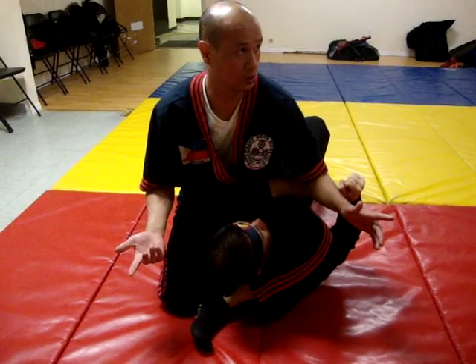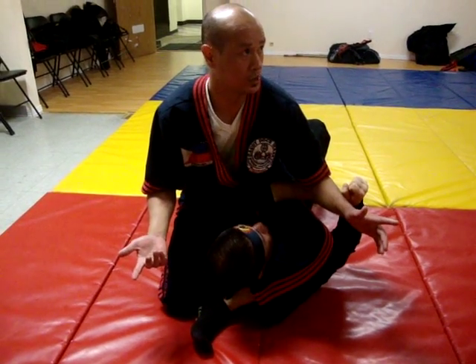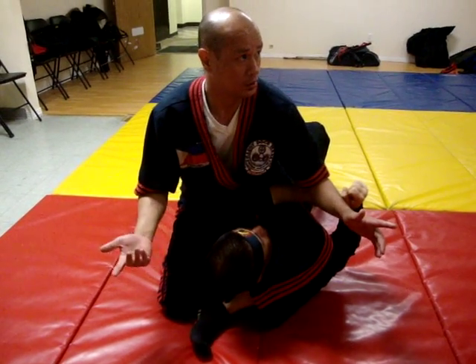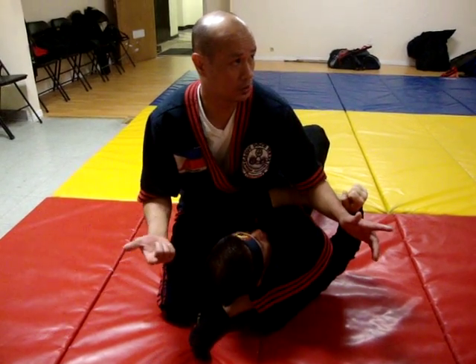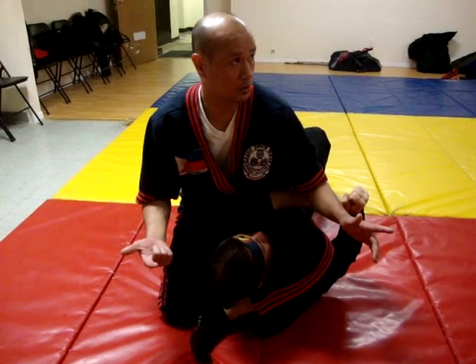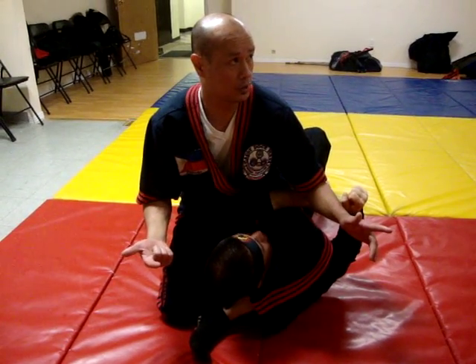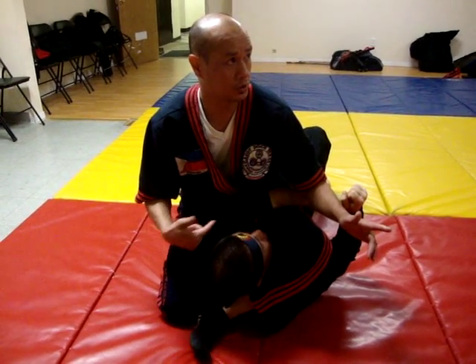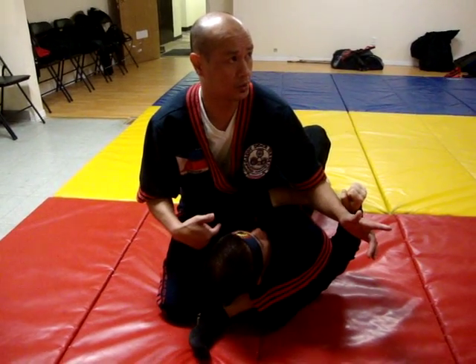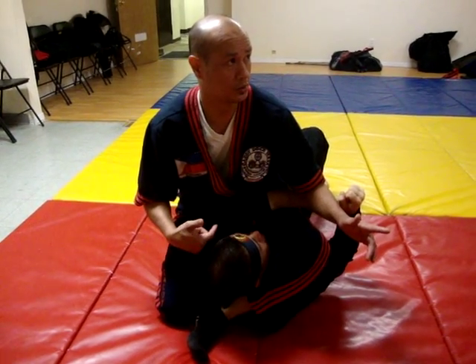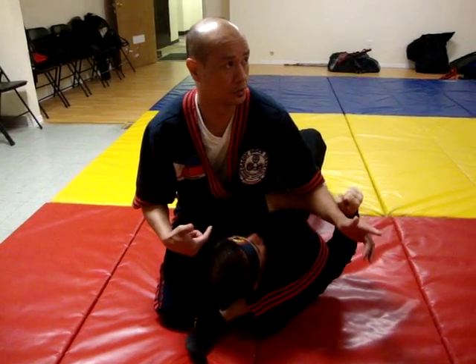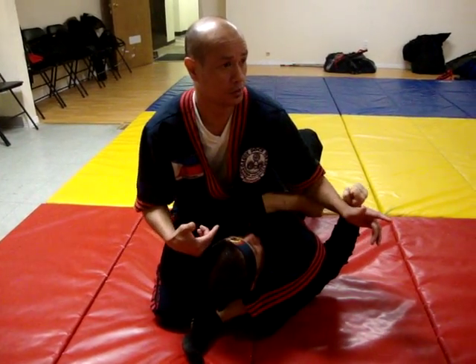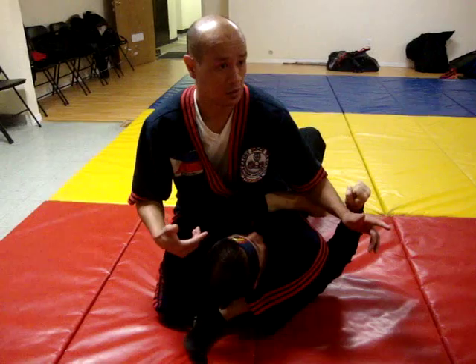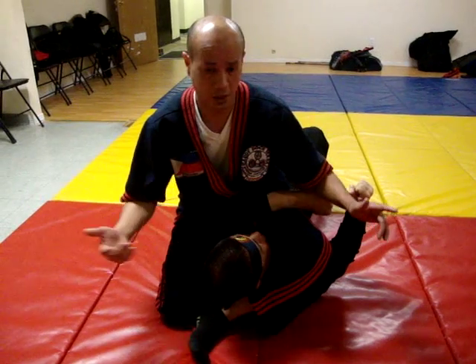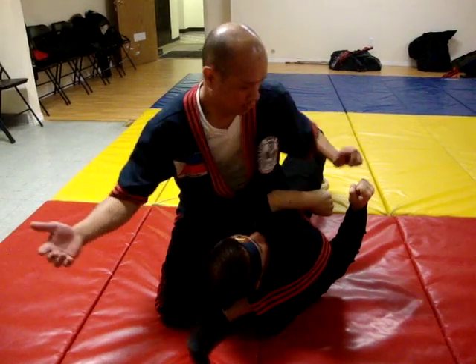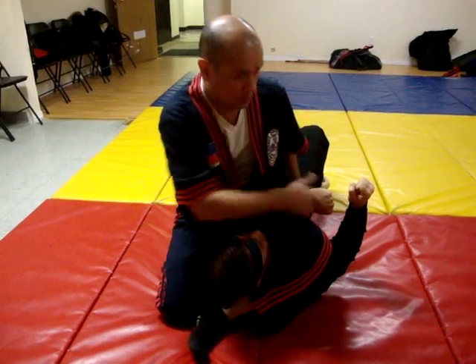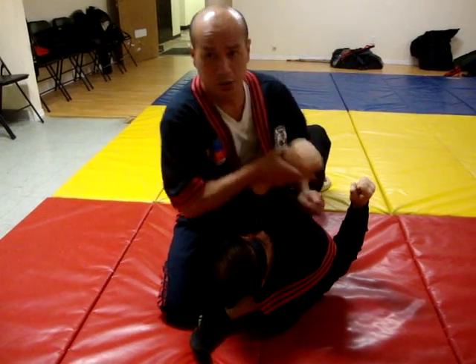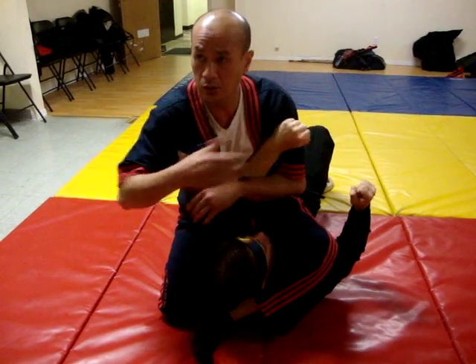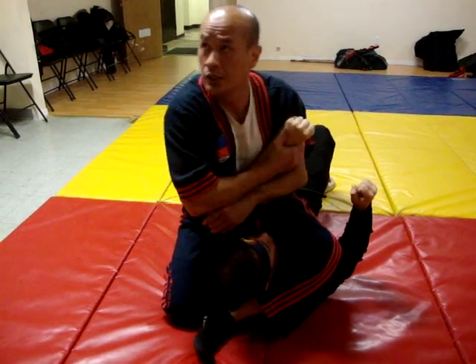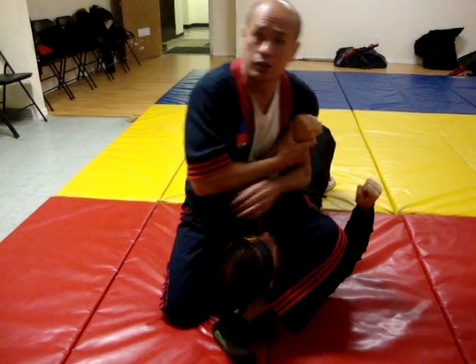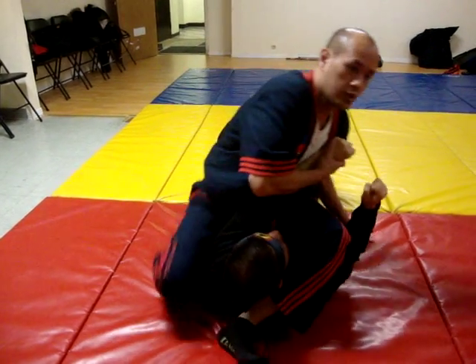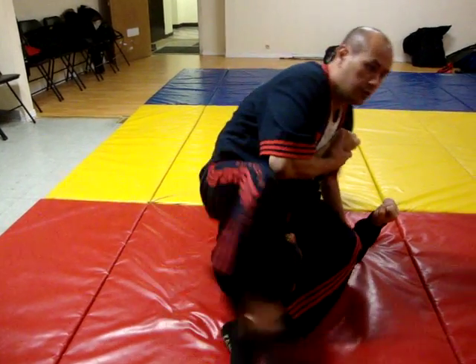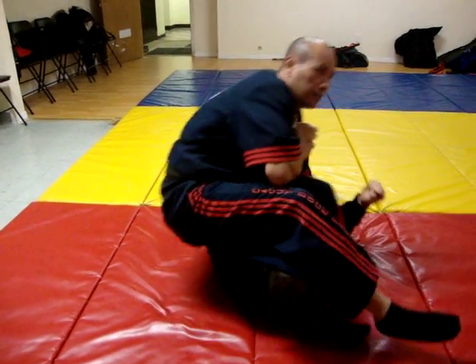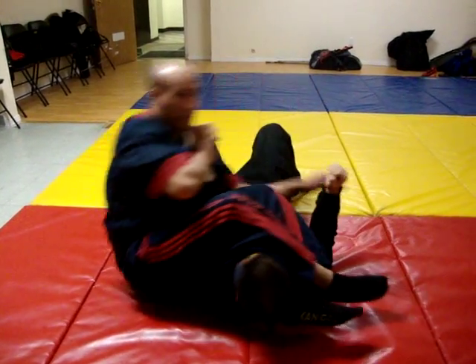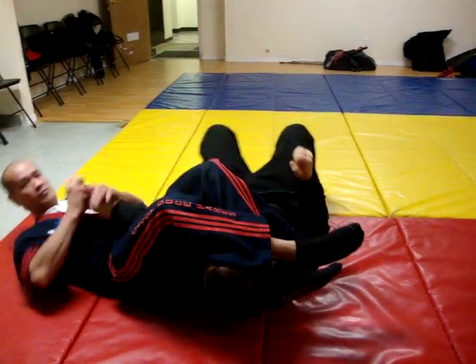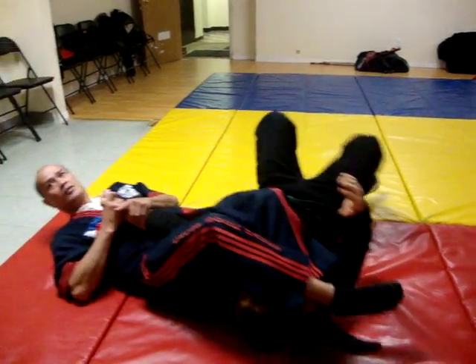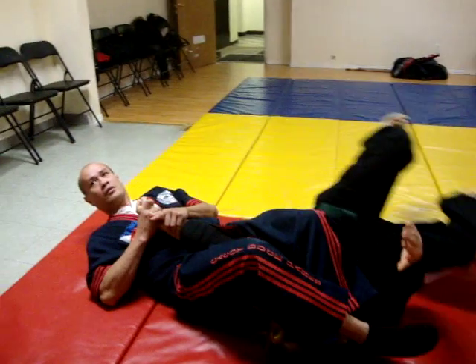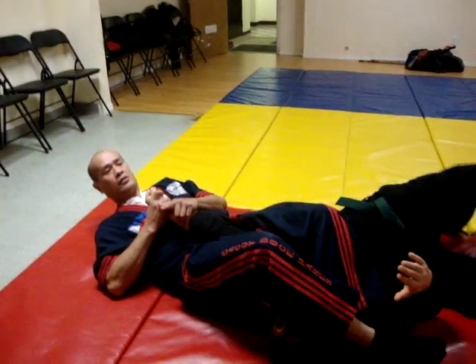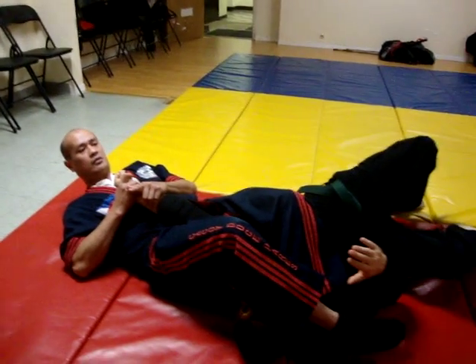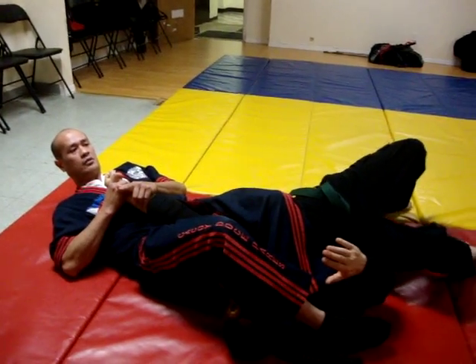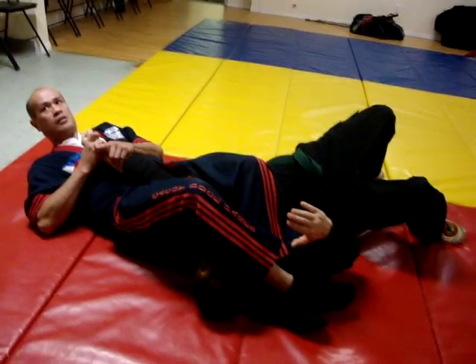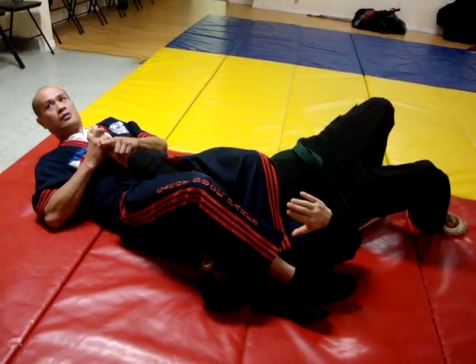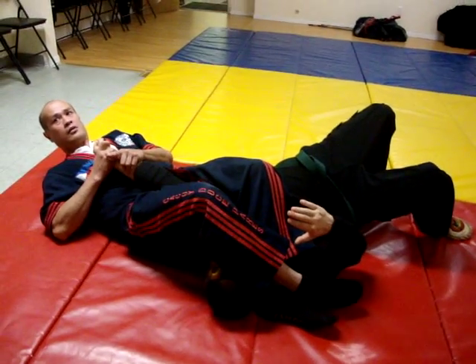This is a good arm bar — it's very tight. What you have to do is take this one arm, and you're good.